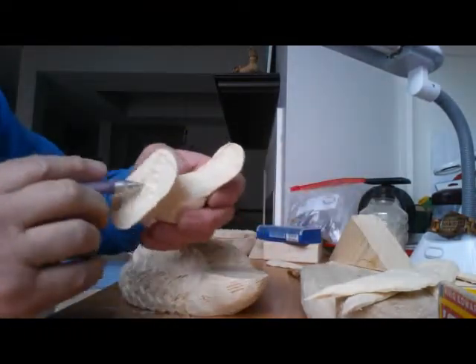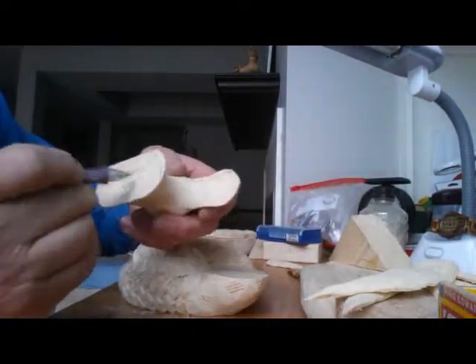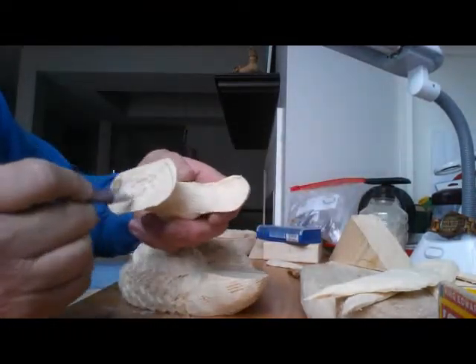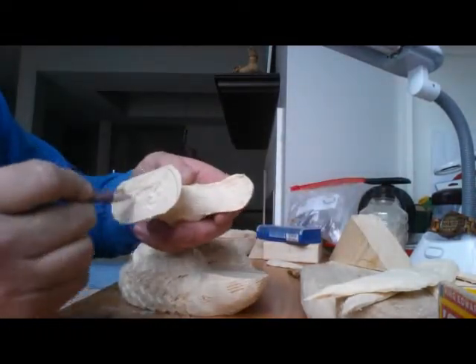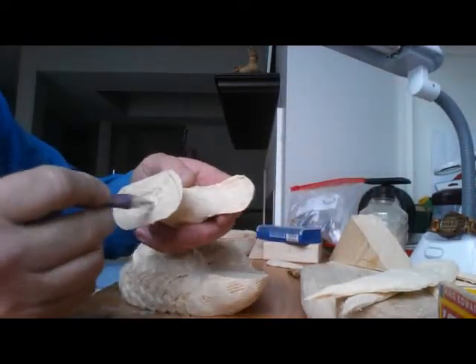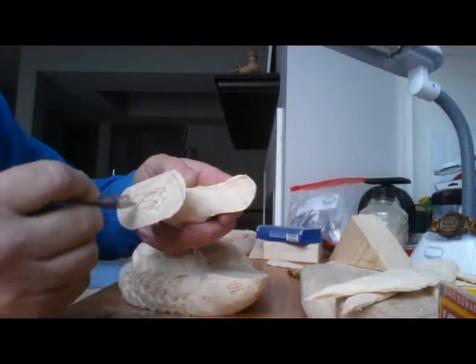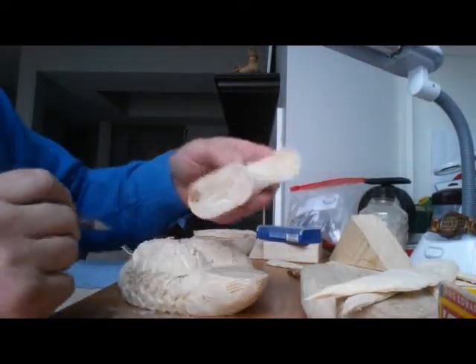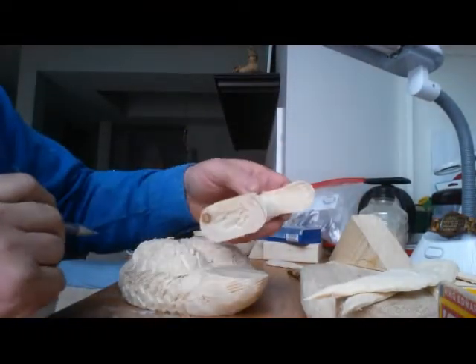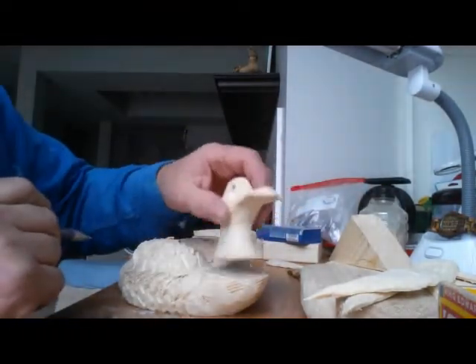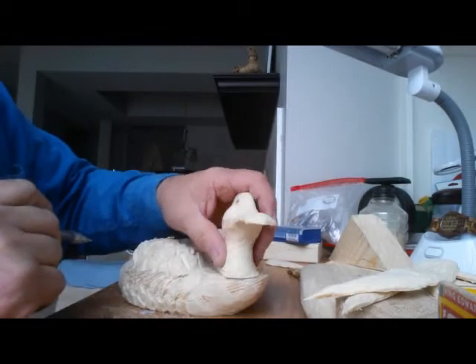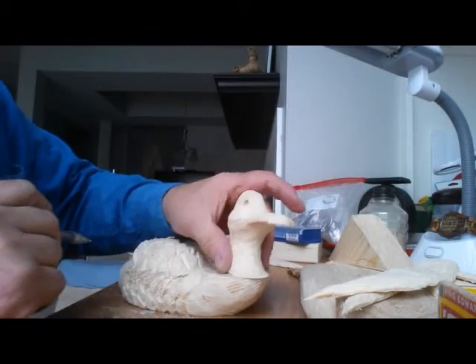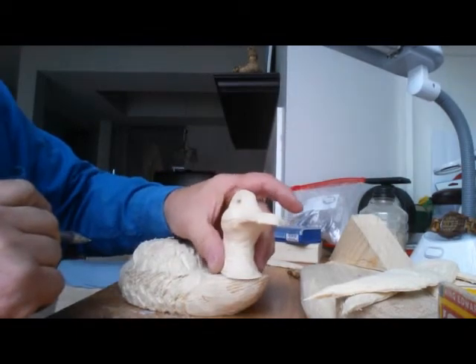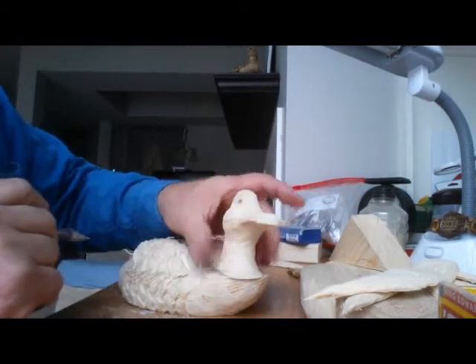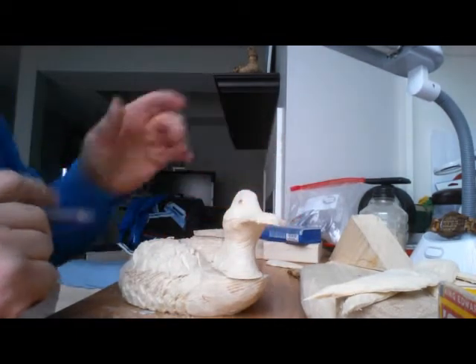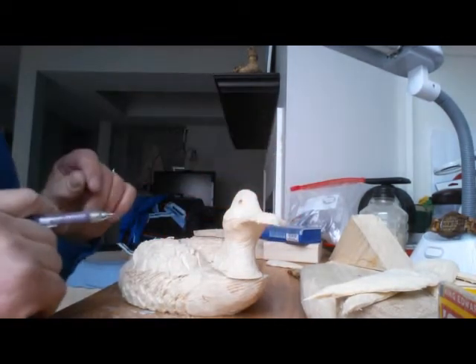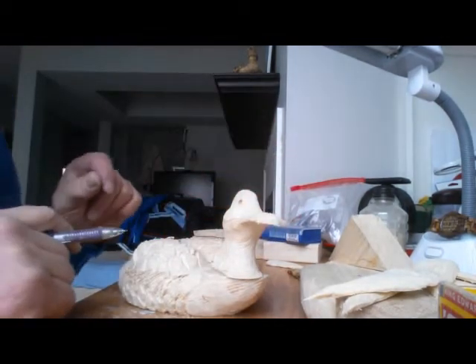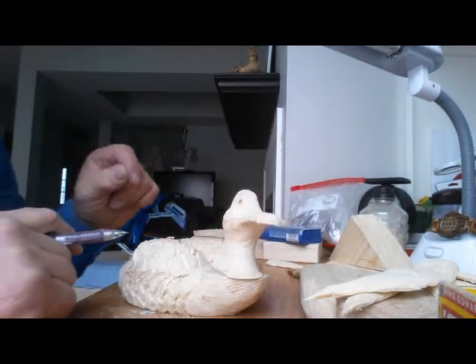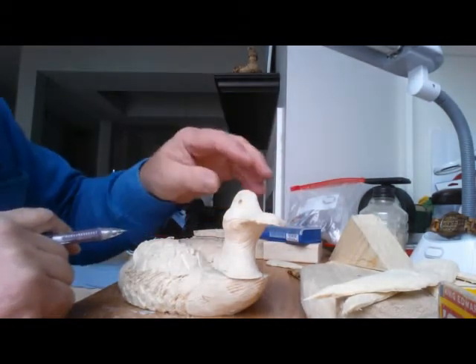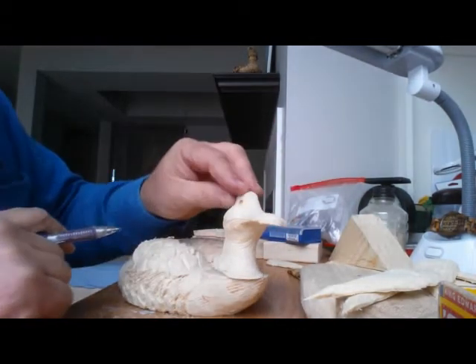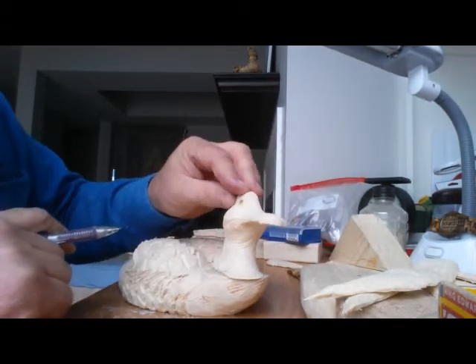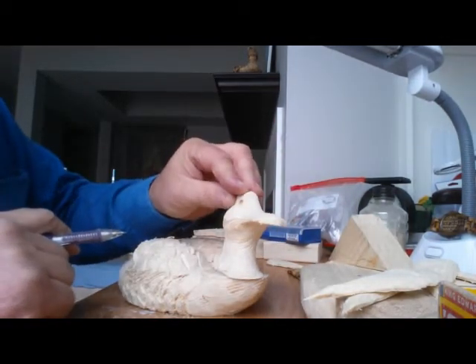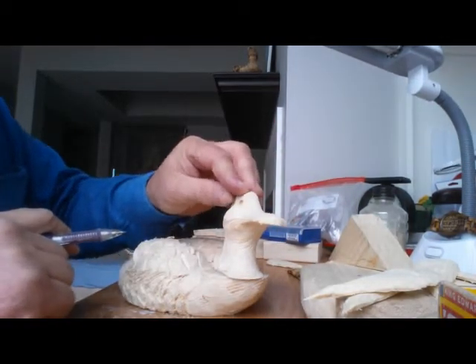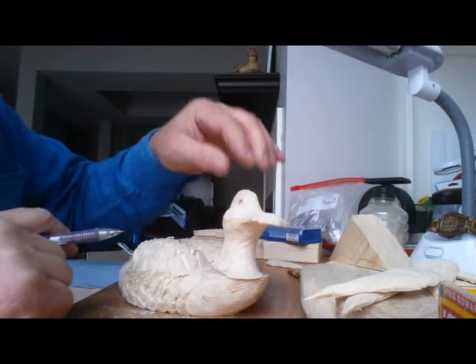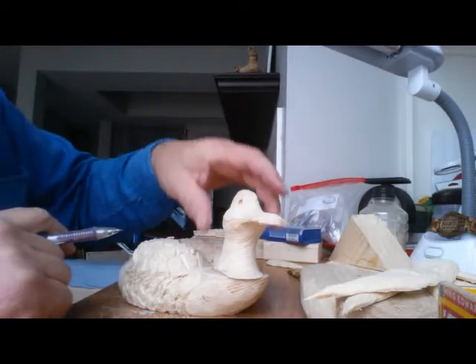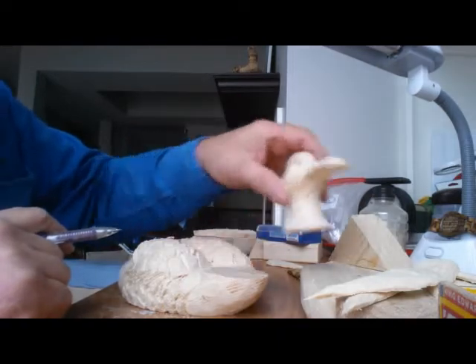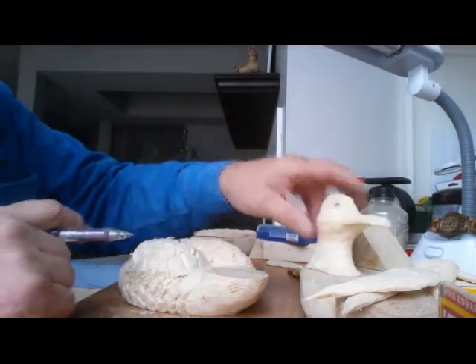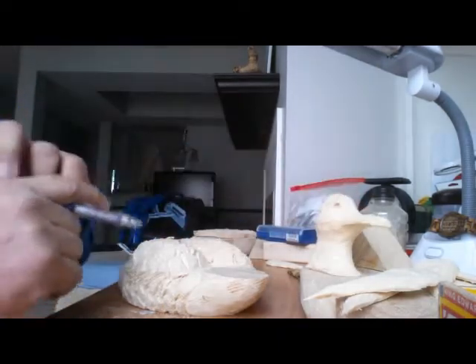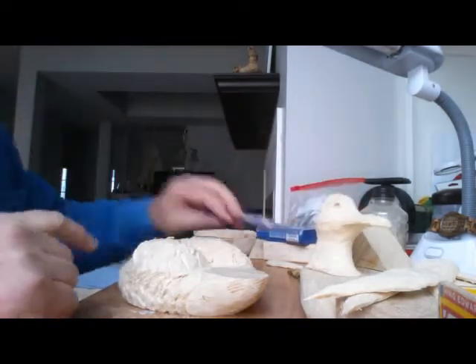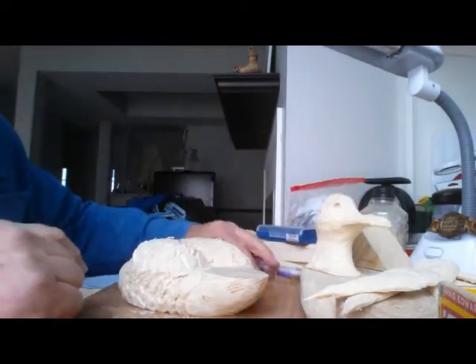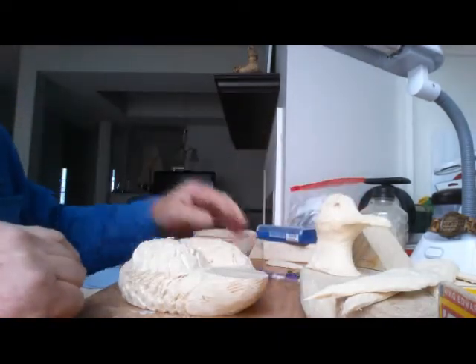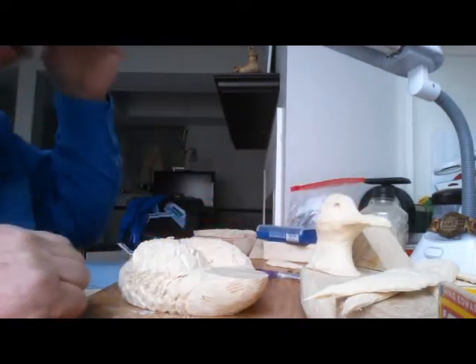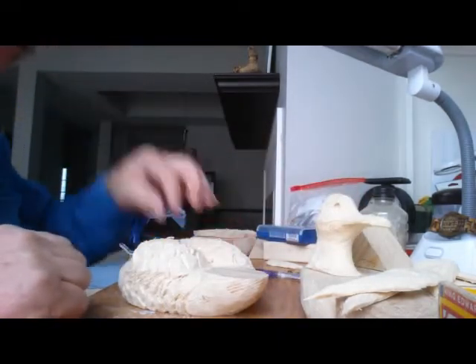You can leave them sharp — I have left them sharp before out of preference. And I like to hollow out some space underneath the head before I glue it on, to give a little more room for wood glue to be there. It makes a much stronger bond. I've never had a head come off in 30 years.